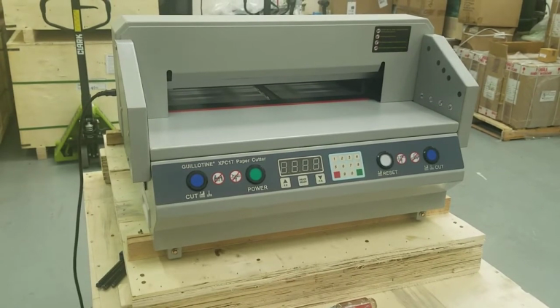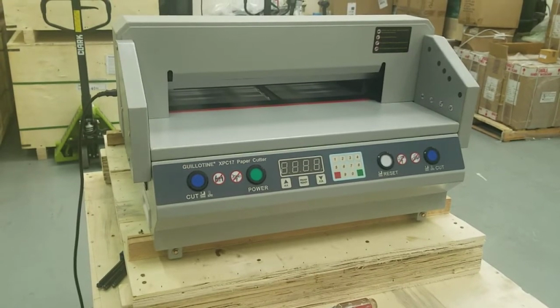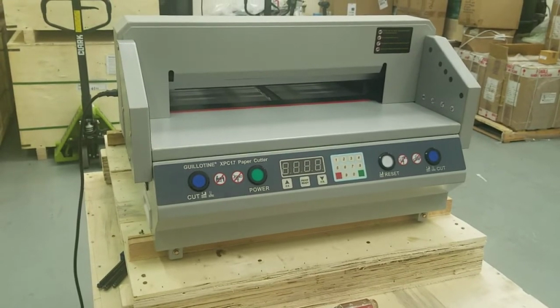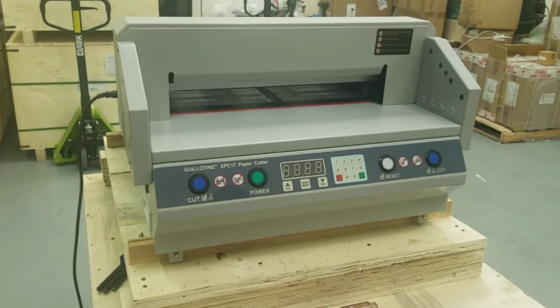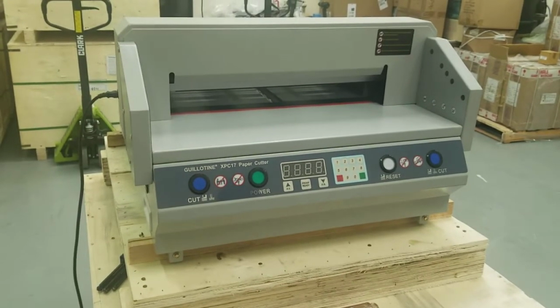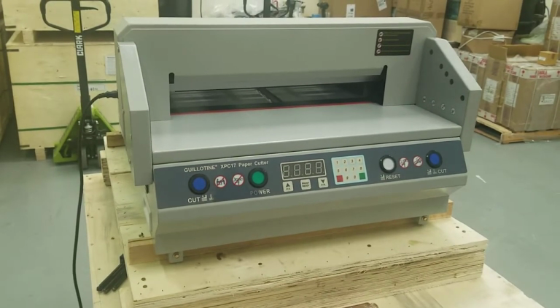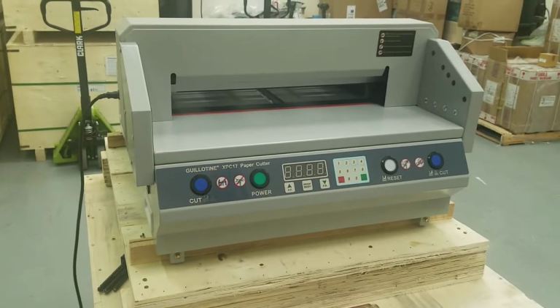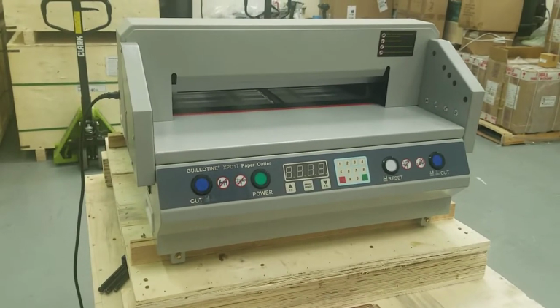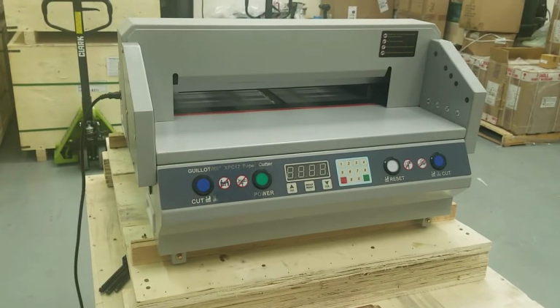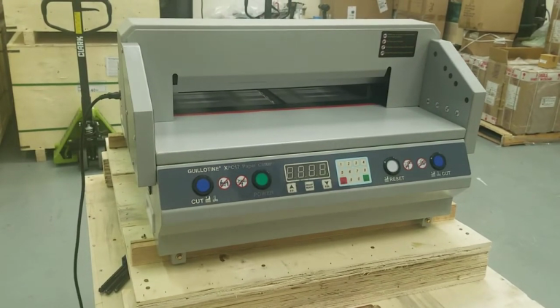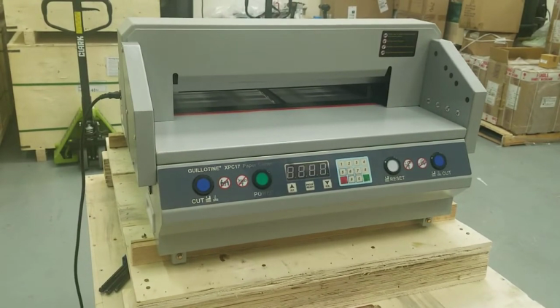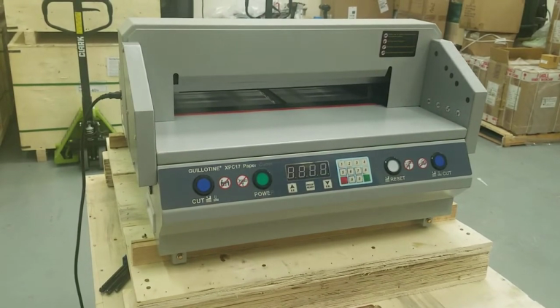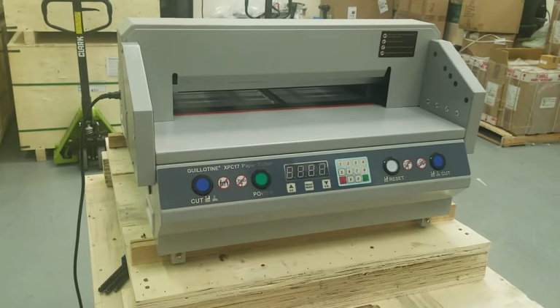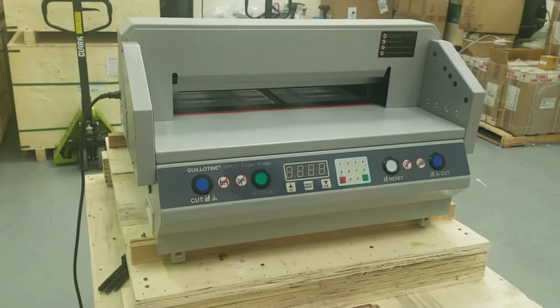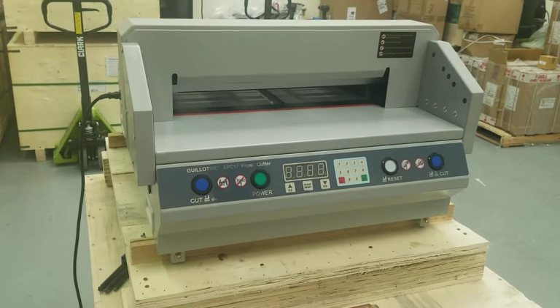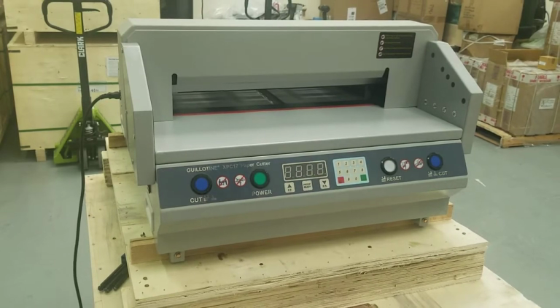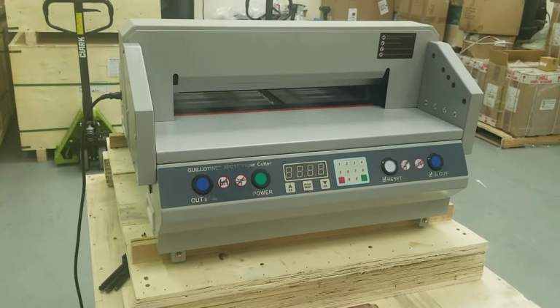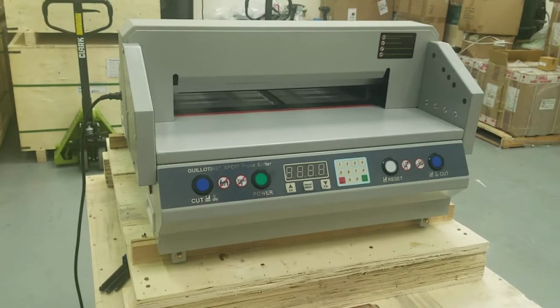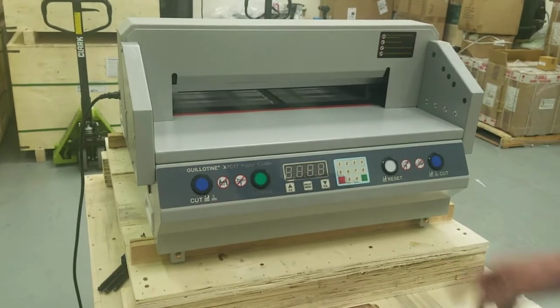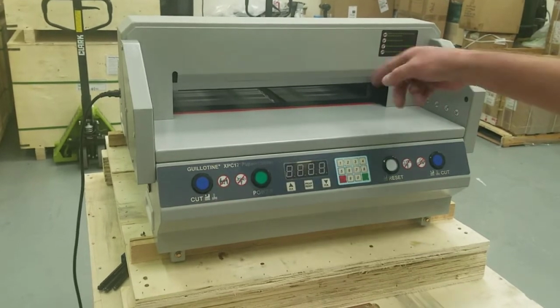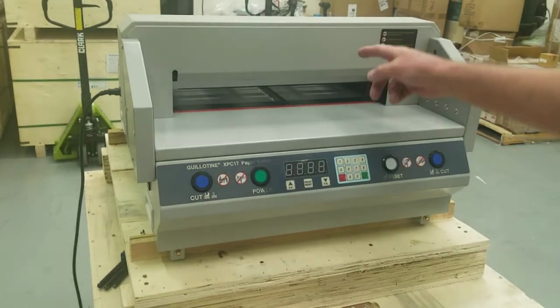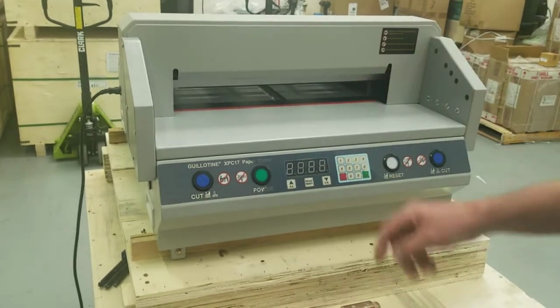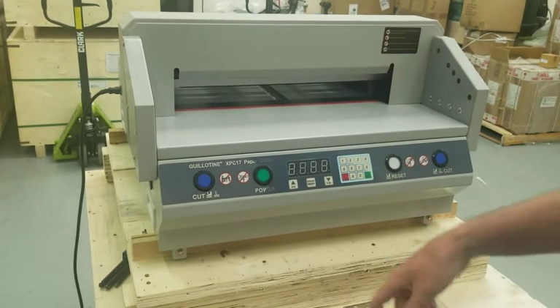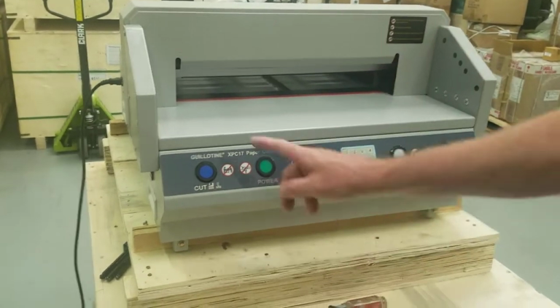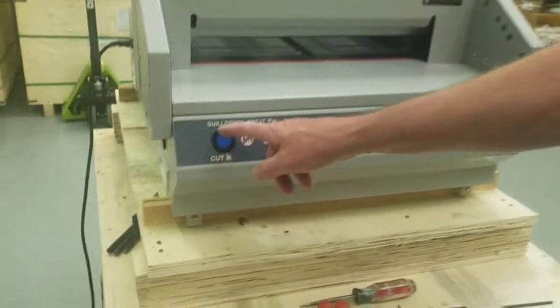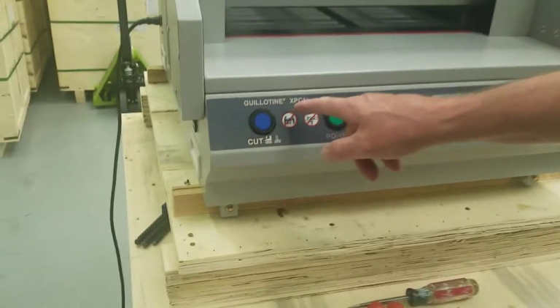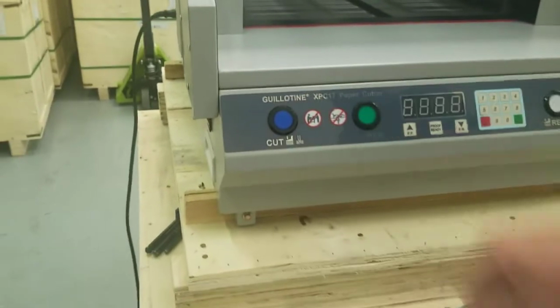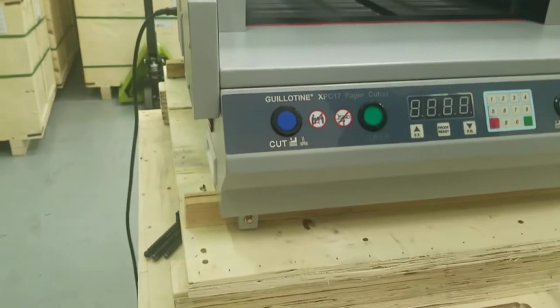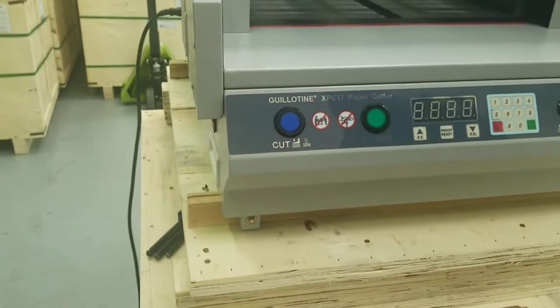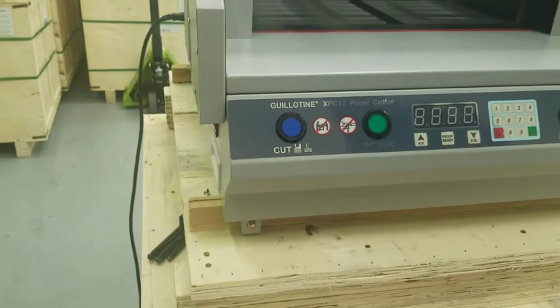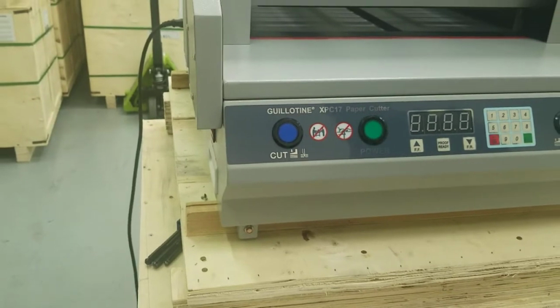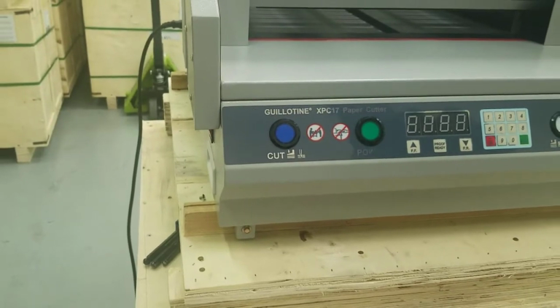This video was published by MBKP International. In this video we're going to talk about changing the blade and cut pad on the Guillotine XPC-17 paper cutter.